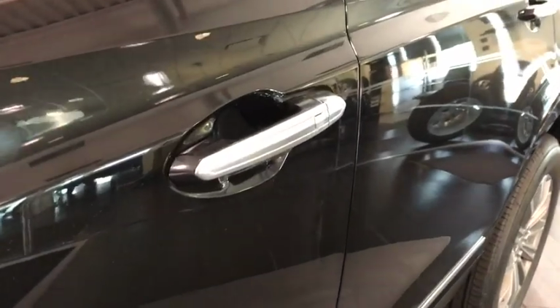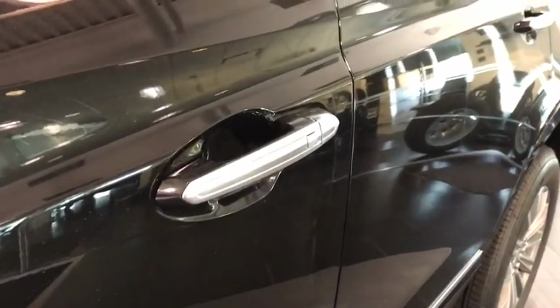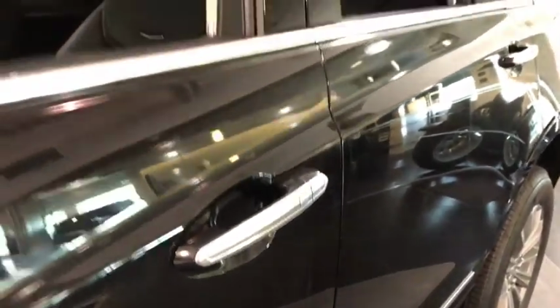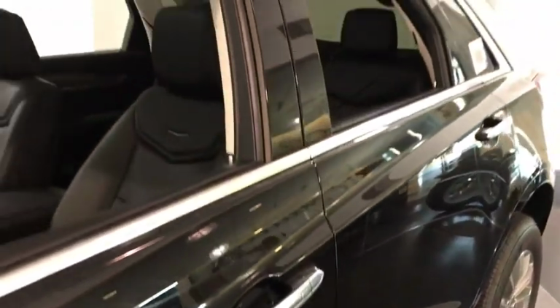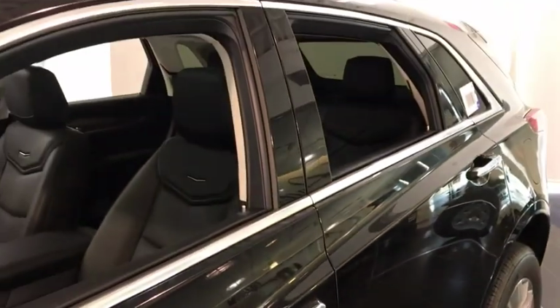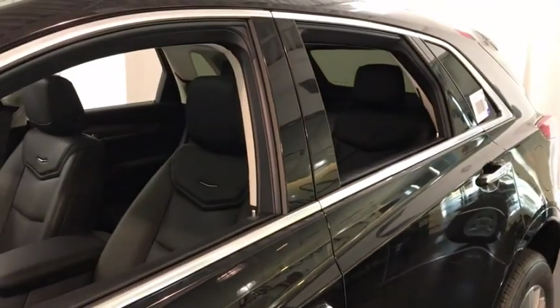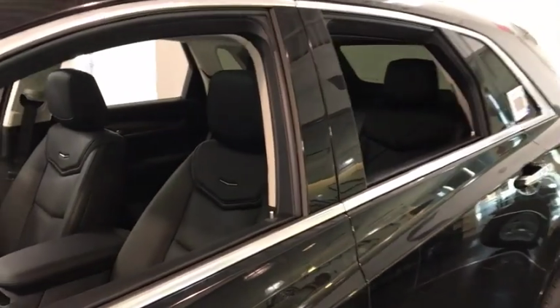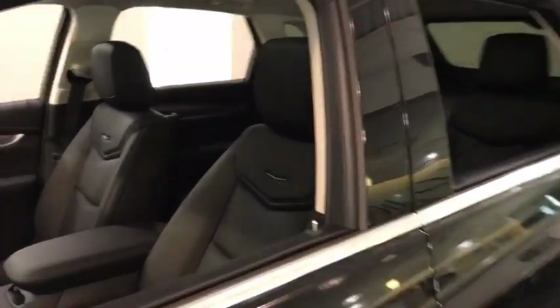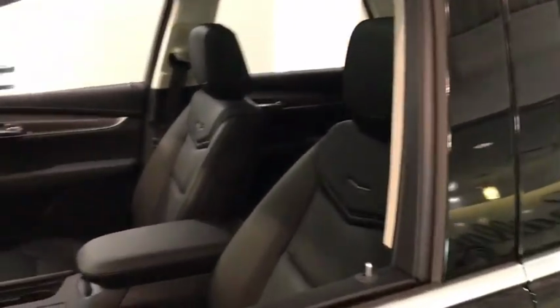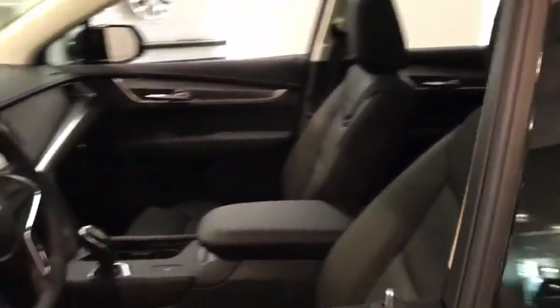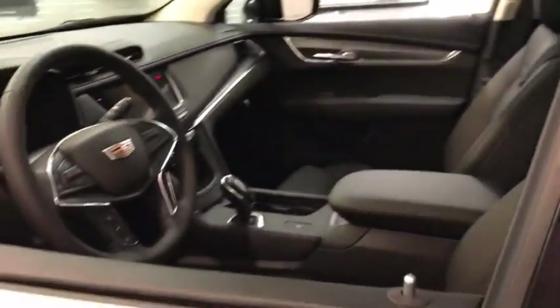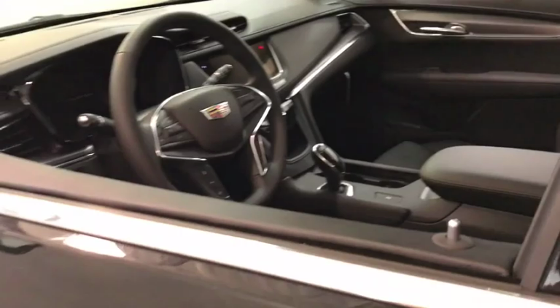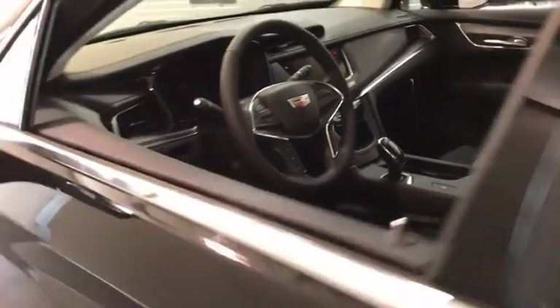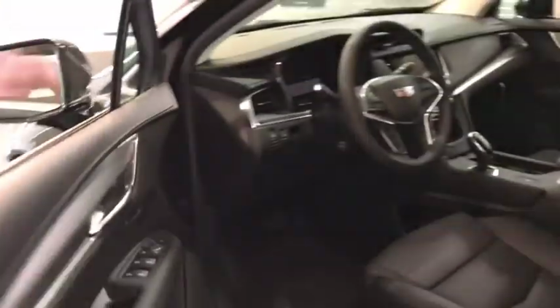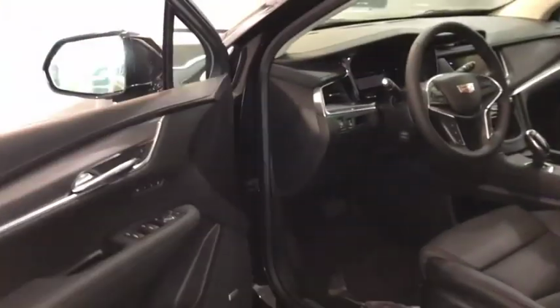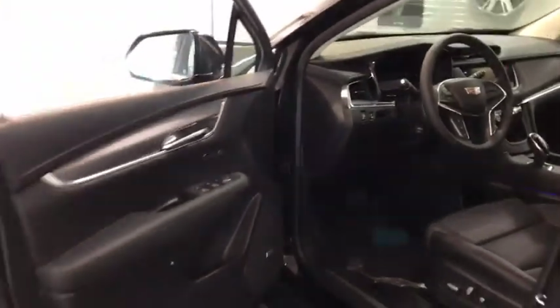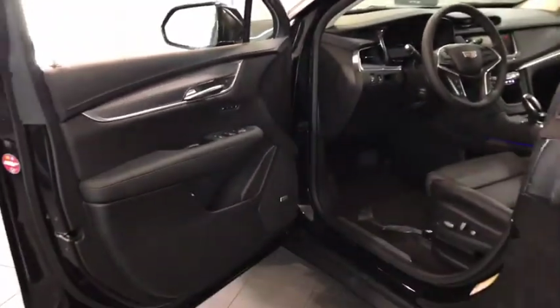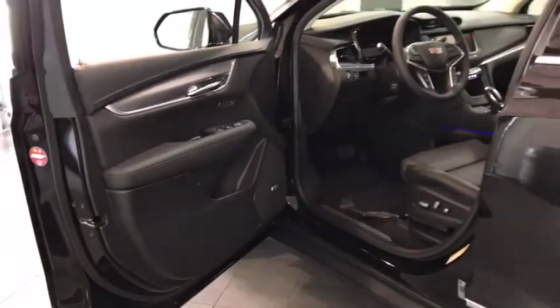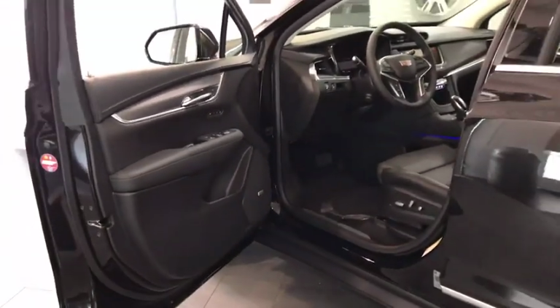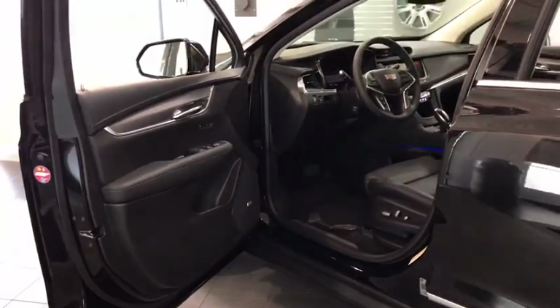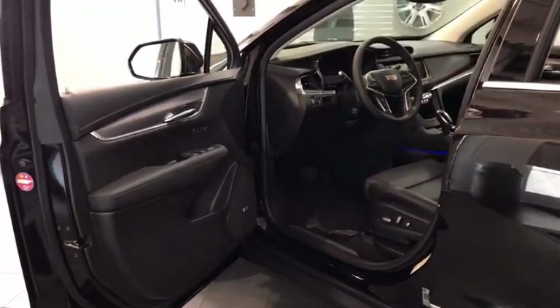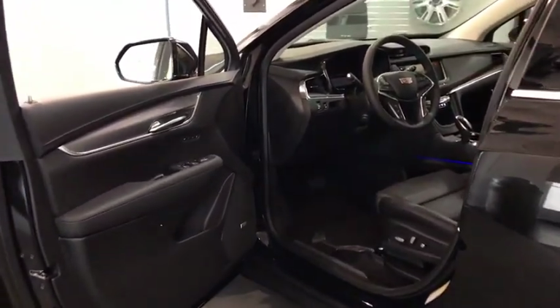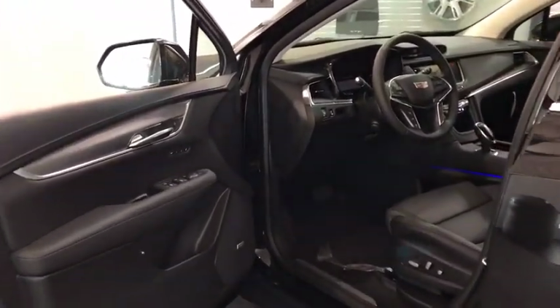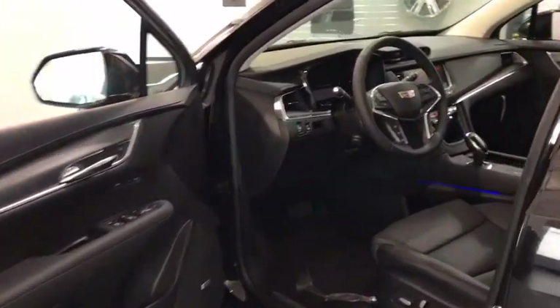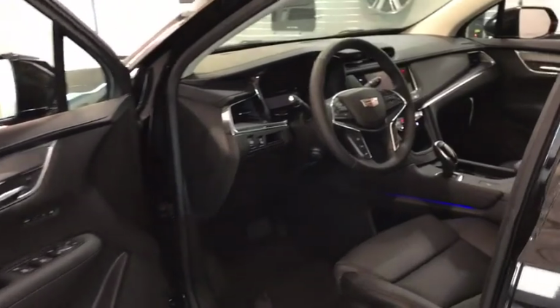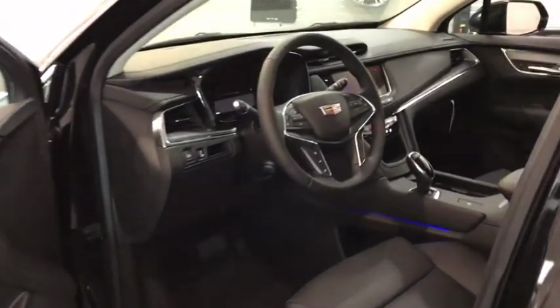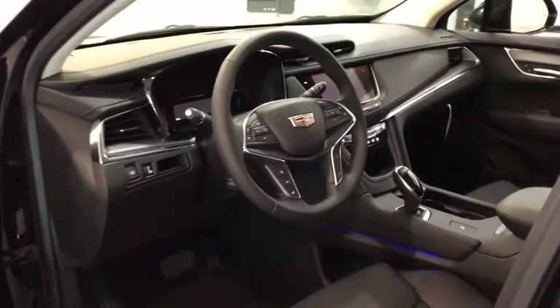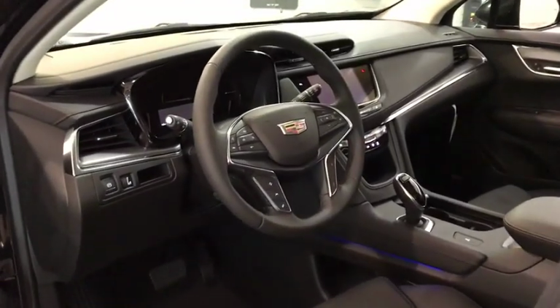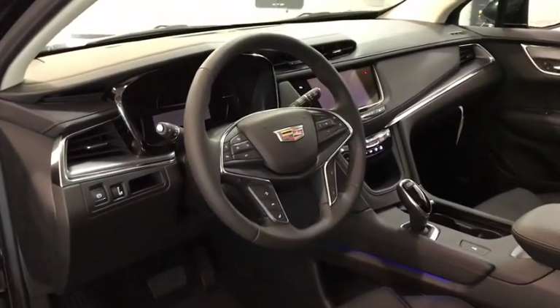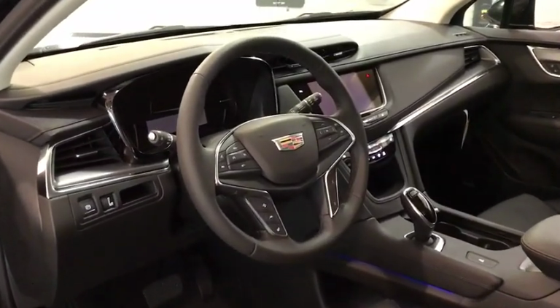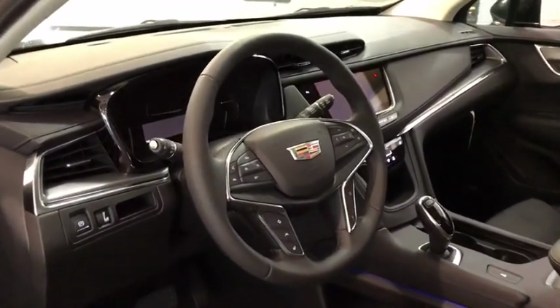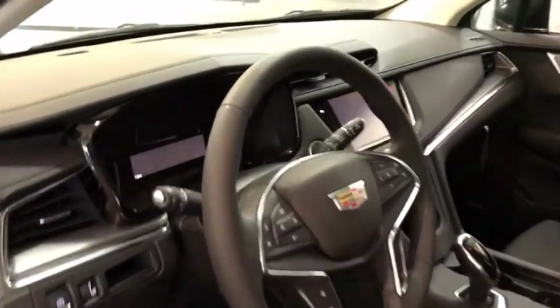Here are some of this vehicle's great options: keyless entry, traction control, backup camera, power liftgate, power passenger seat, remote engine start, leather-wrapped steering wheel, adjustable steering wheel, and driver lumbar.